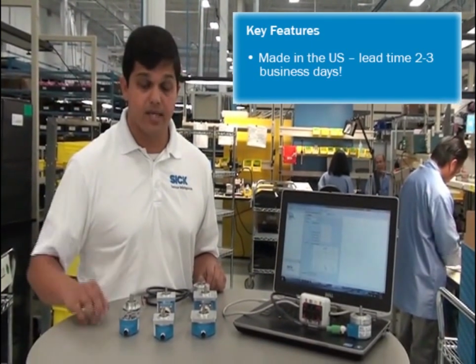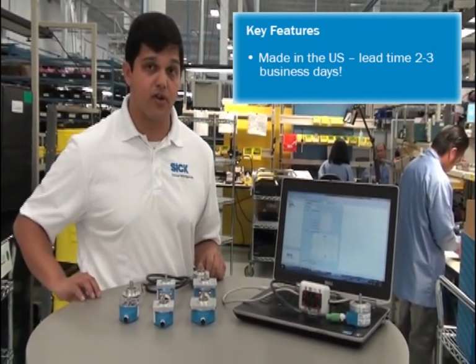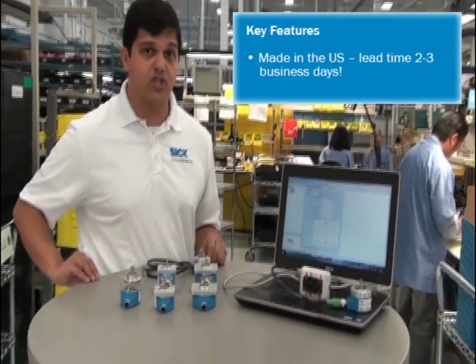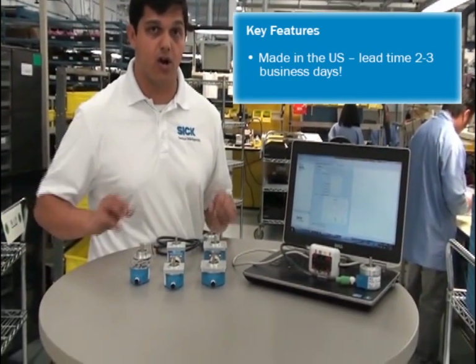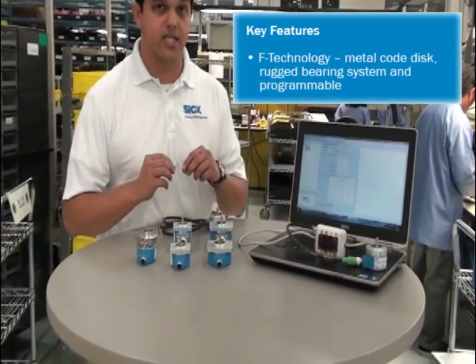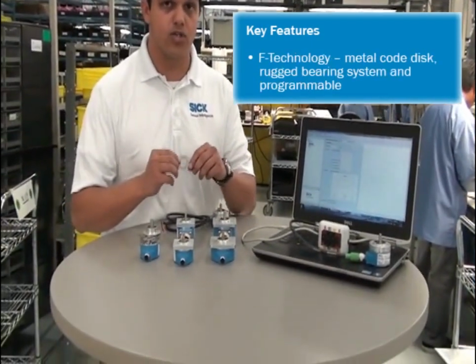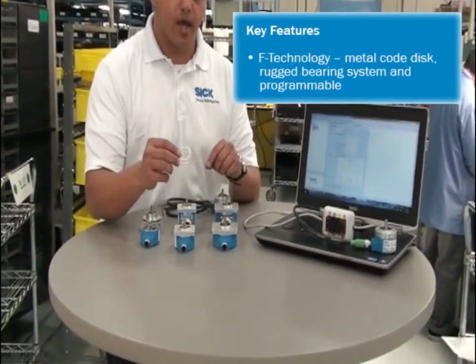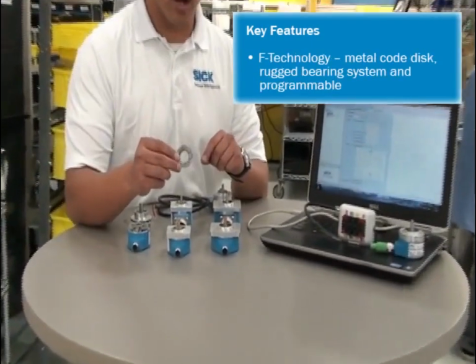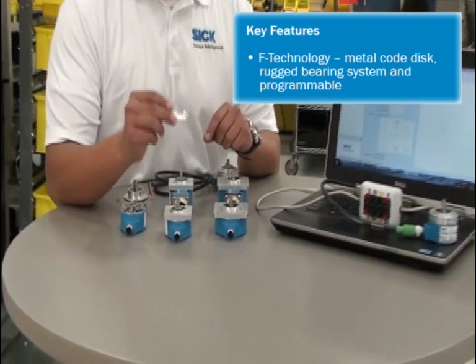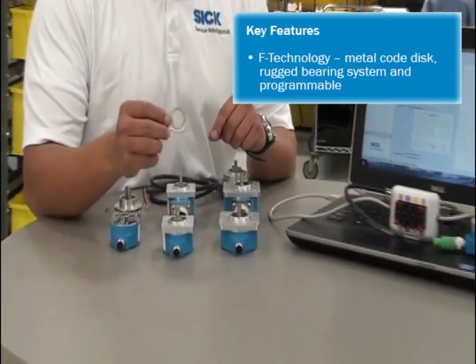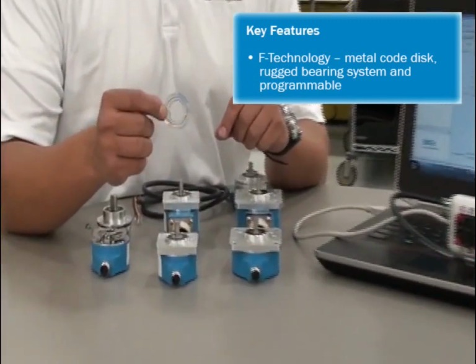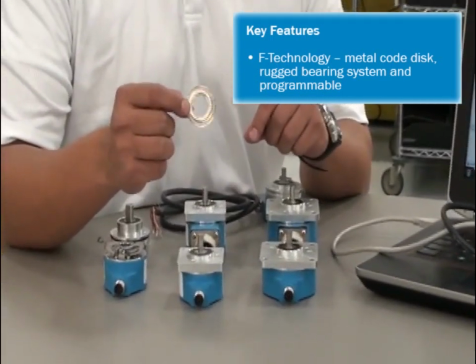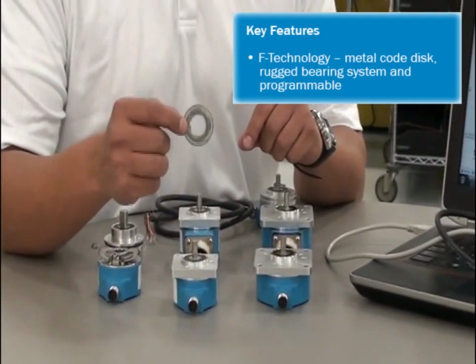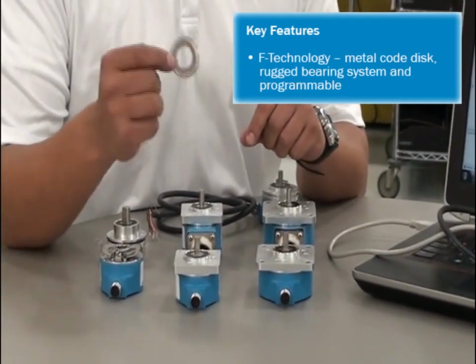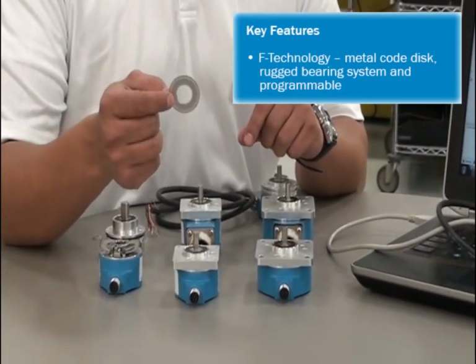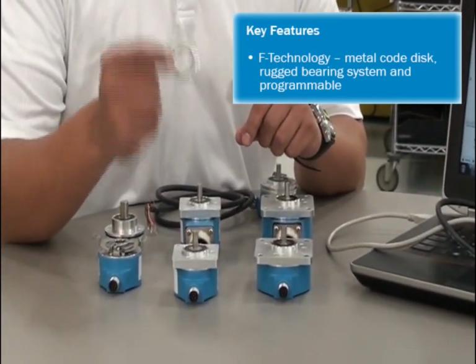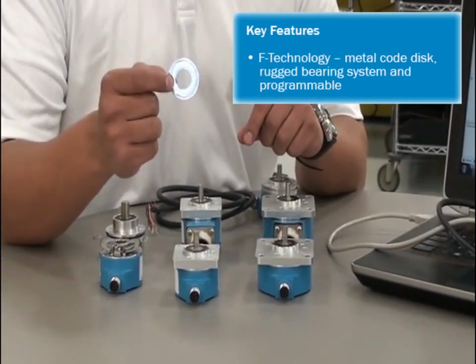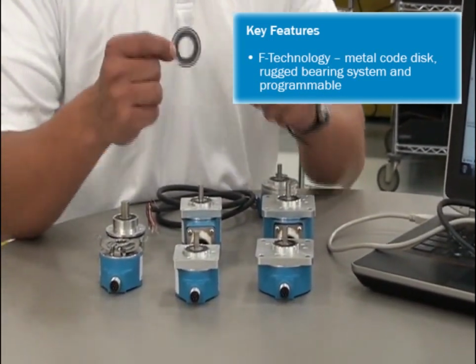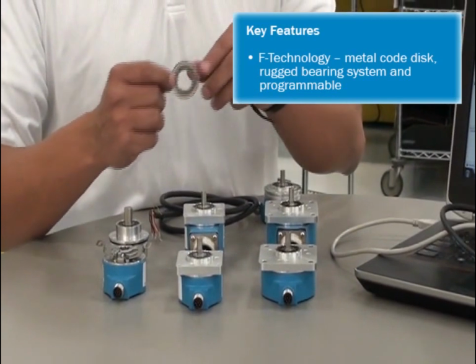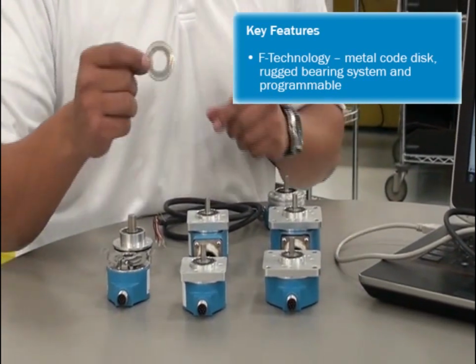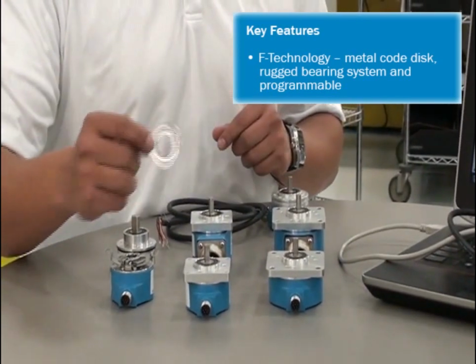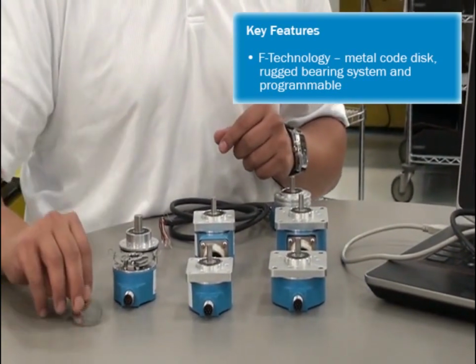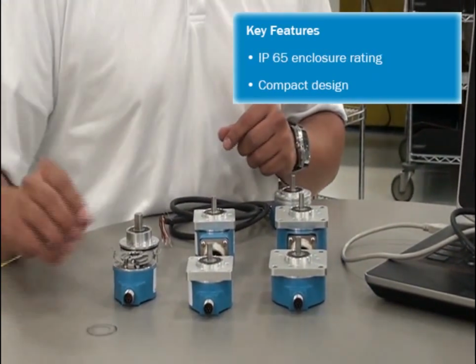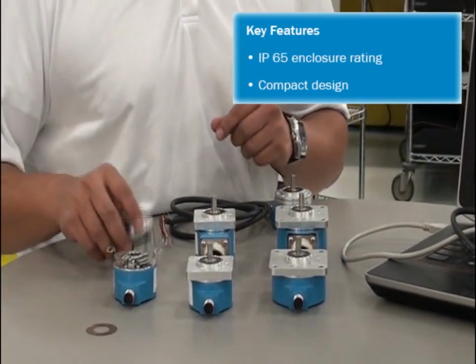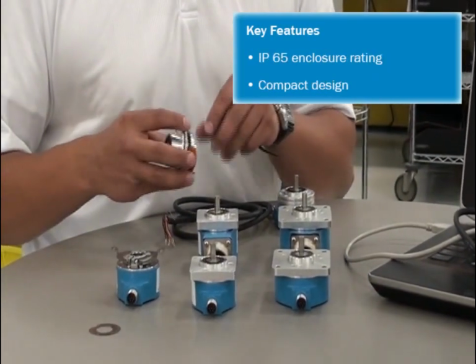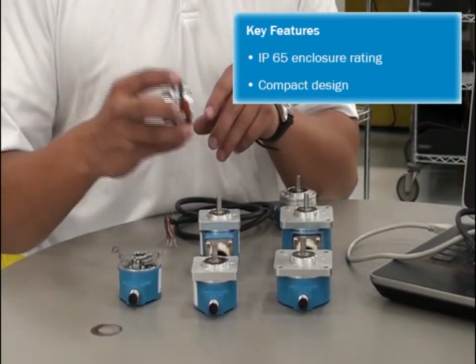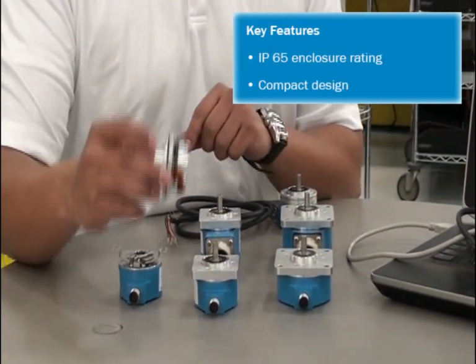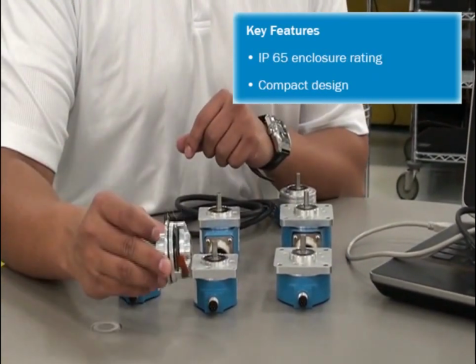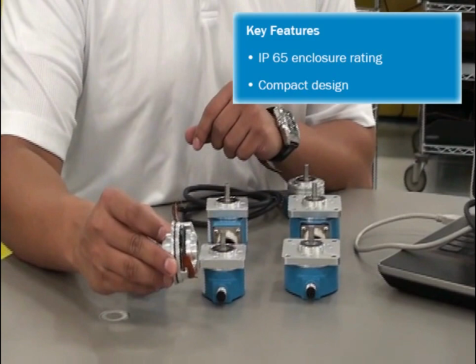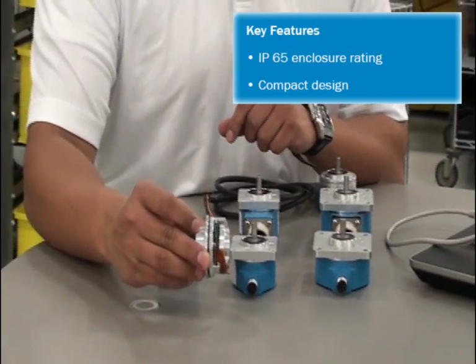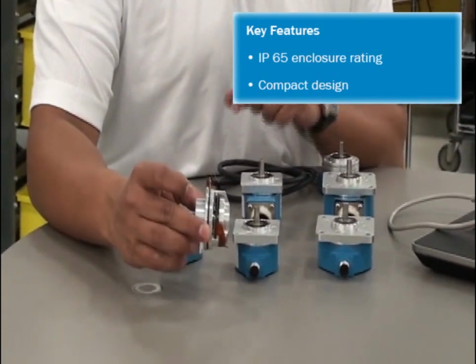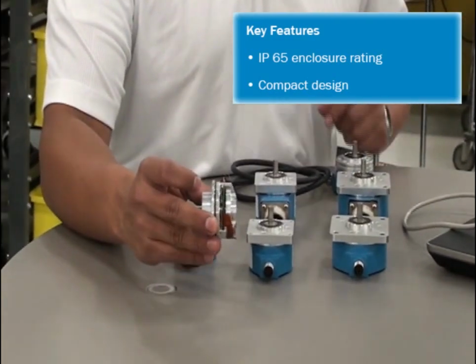Some of the other key features are that these encoders use our latest F technology, and they have a metal code disc which makes these encoders extremely robust. They also have a very high IP rating and it's a really nice and compact encoder design.